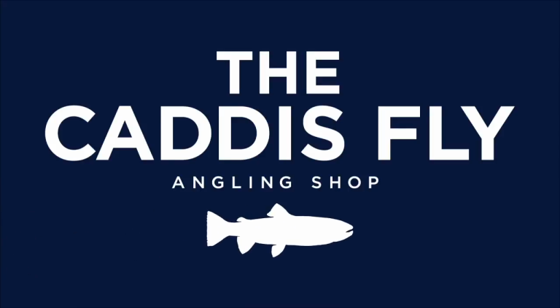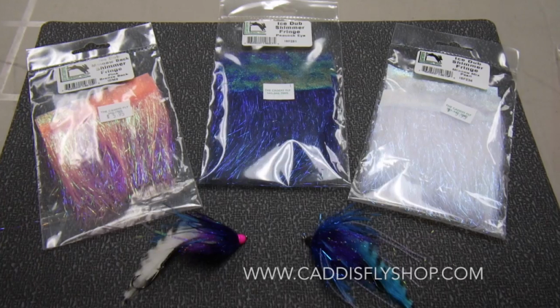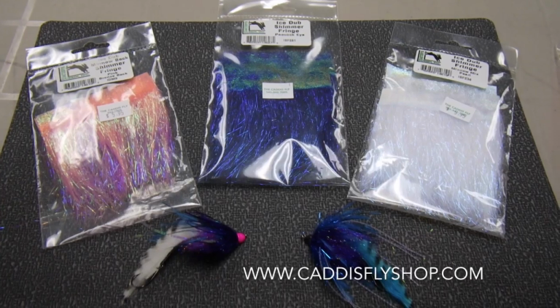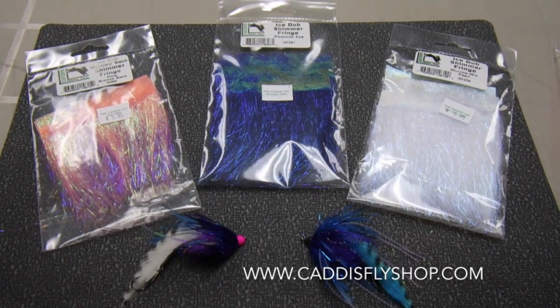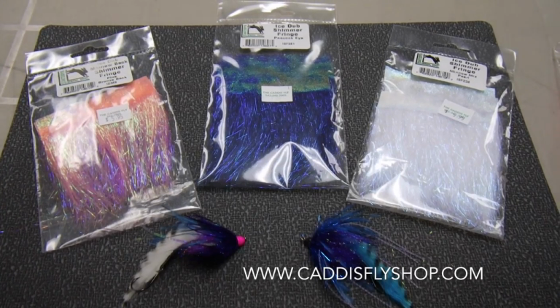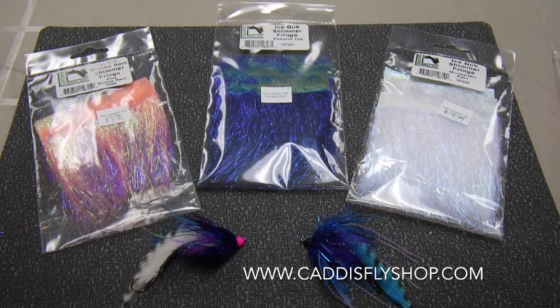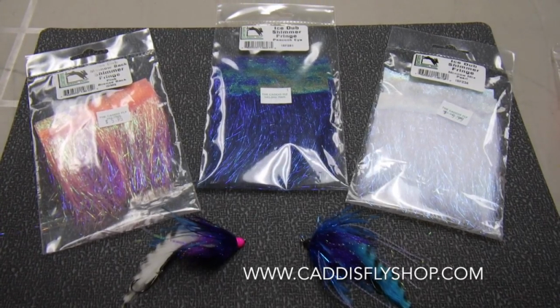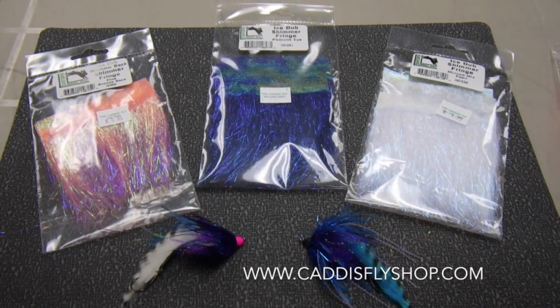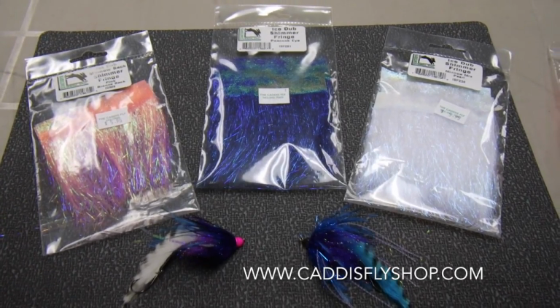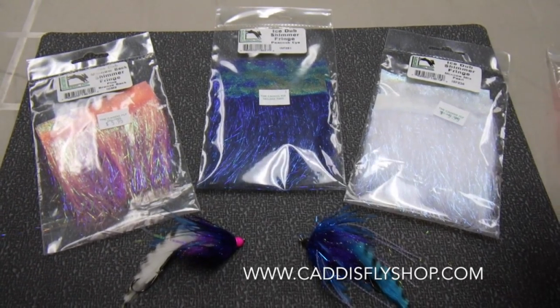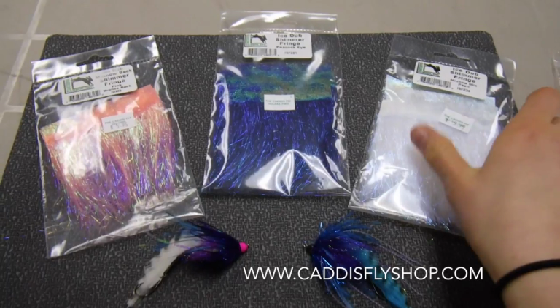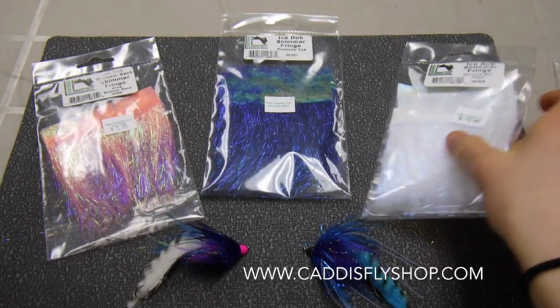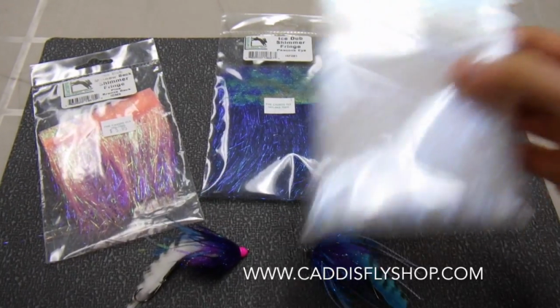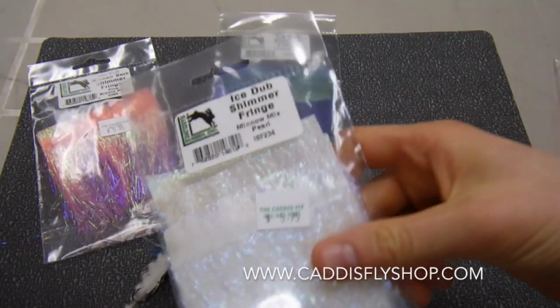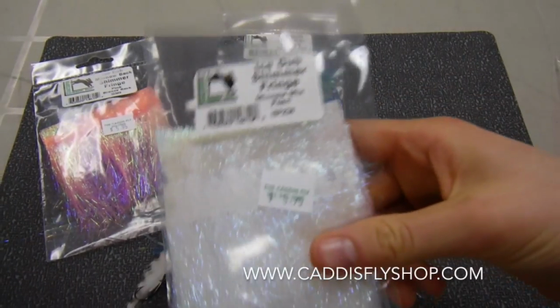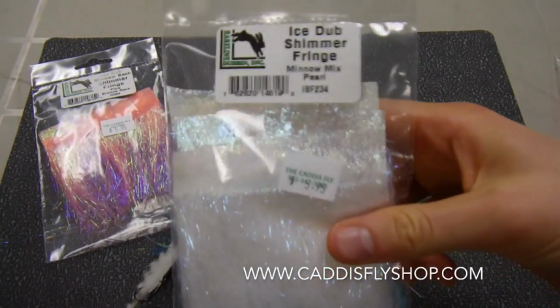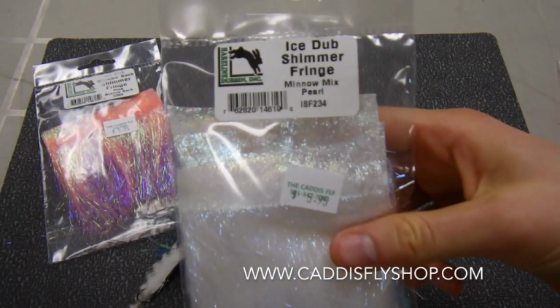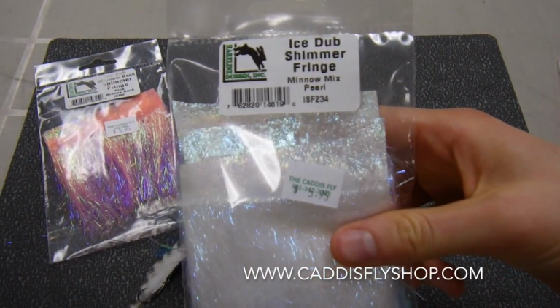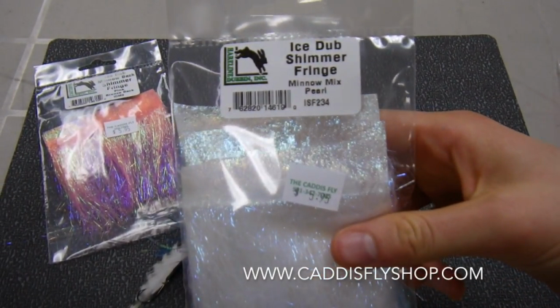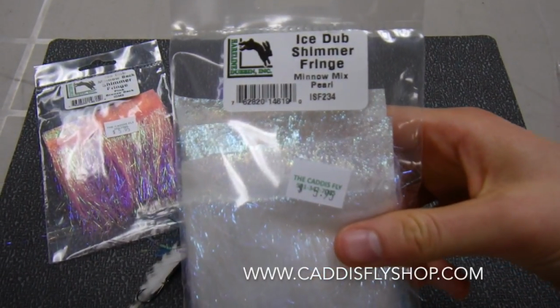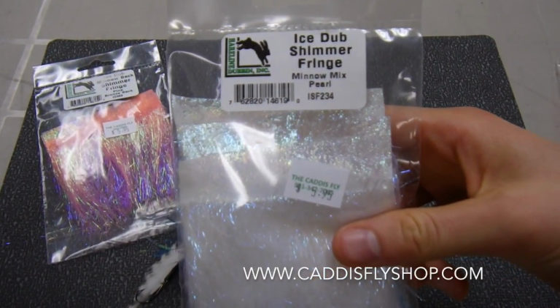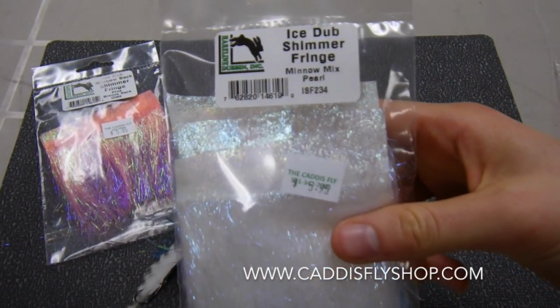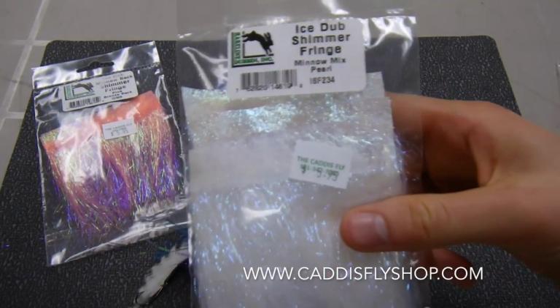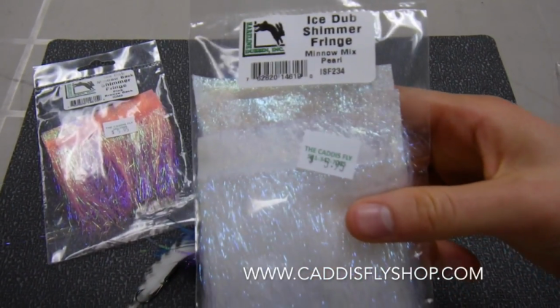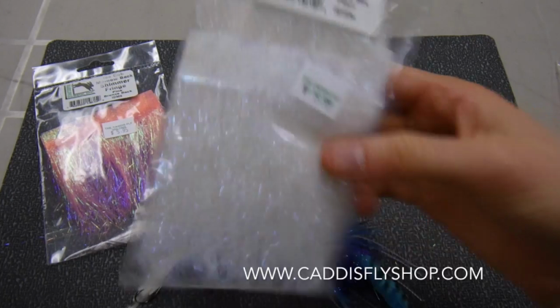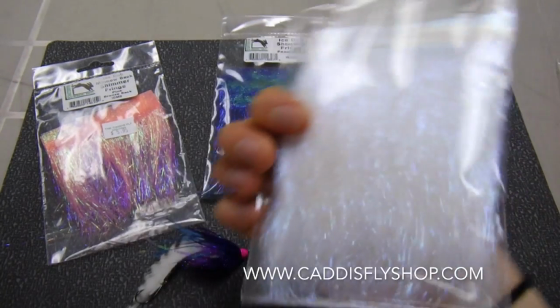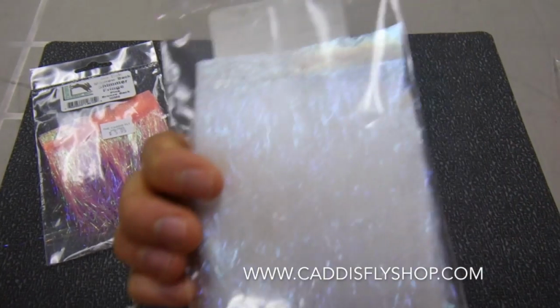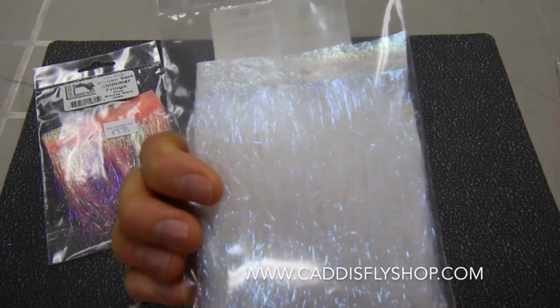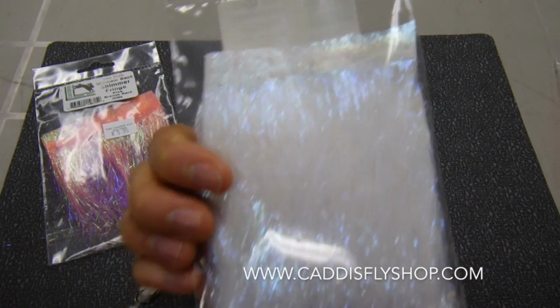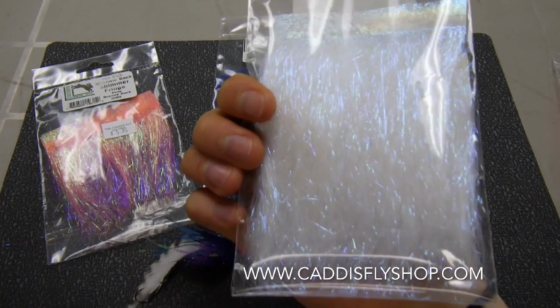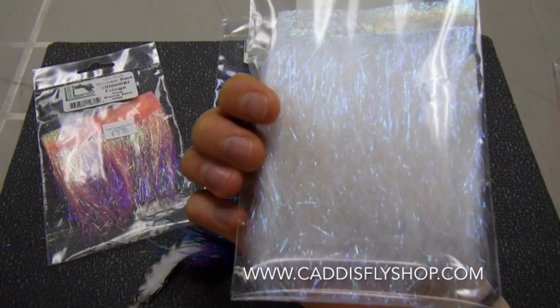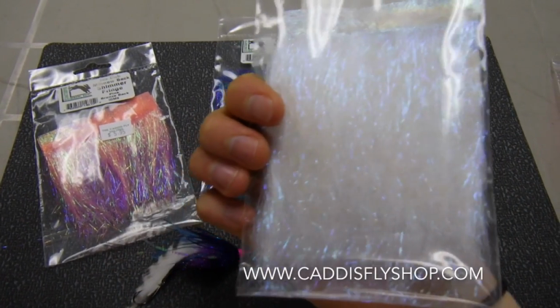What I have in front of me is called Ice Dub Shimmer Fringe, and it comes from Hairline Dubbing. It's available for $5.95 and it comes with three patches of fringe in each packet.